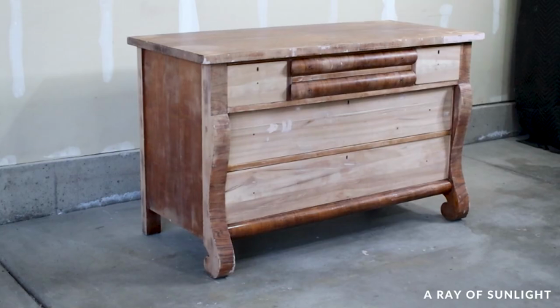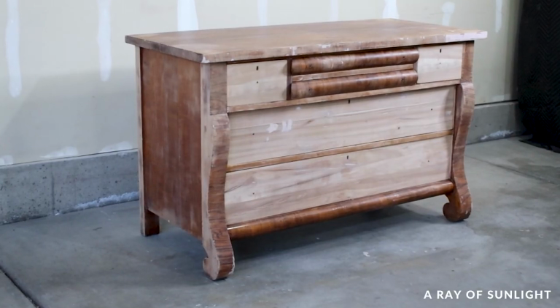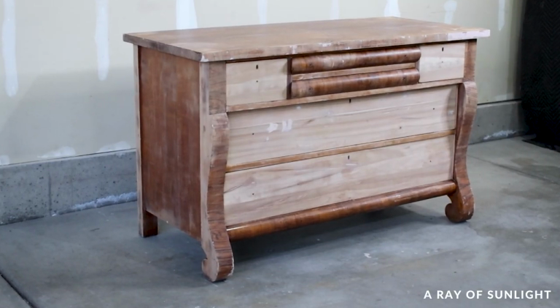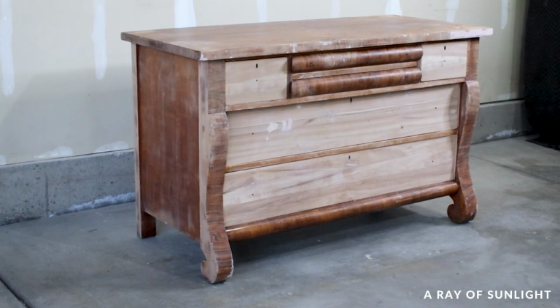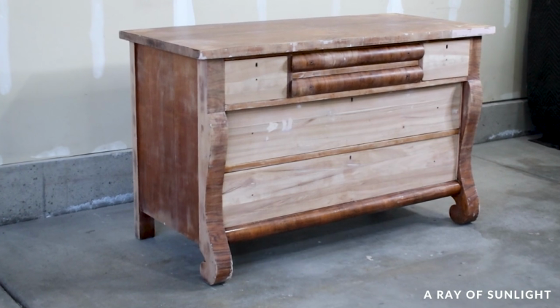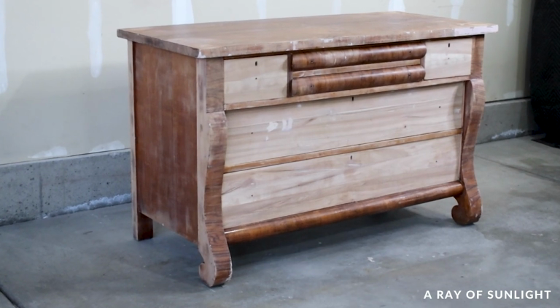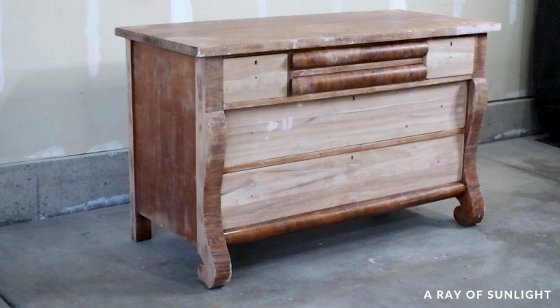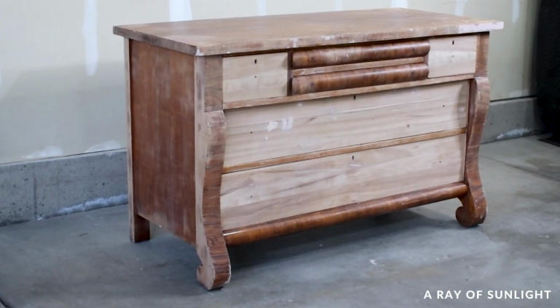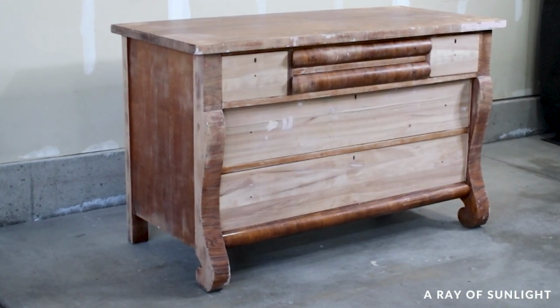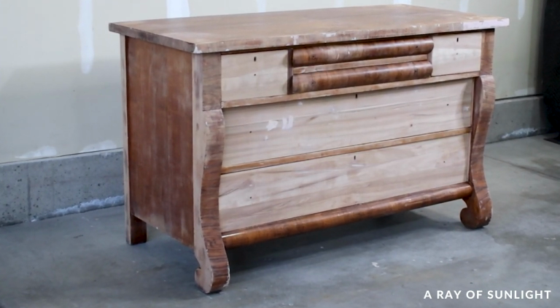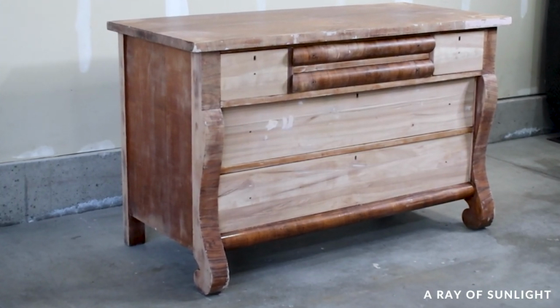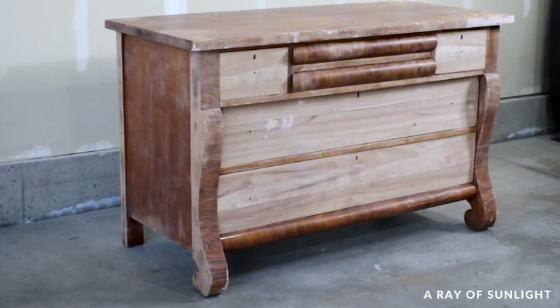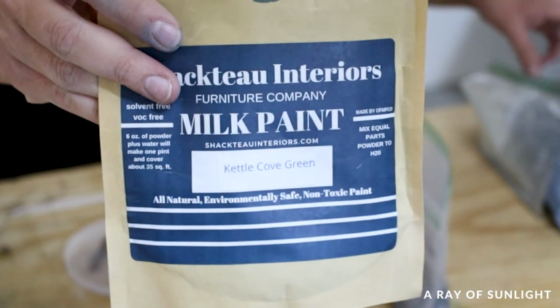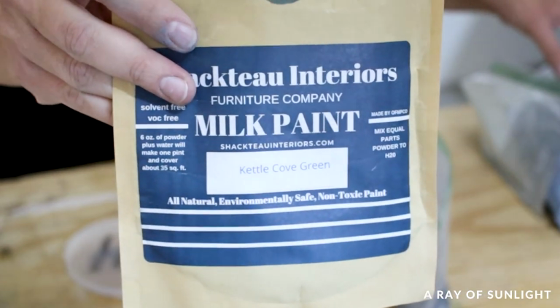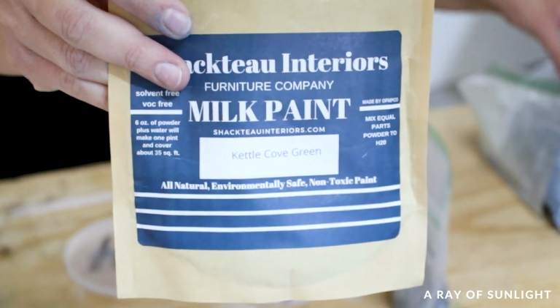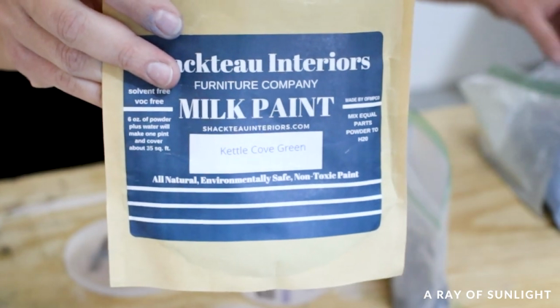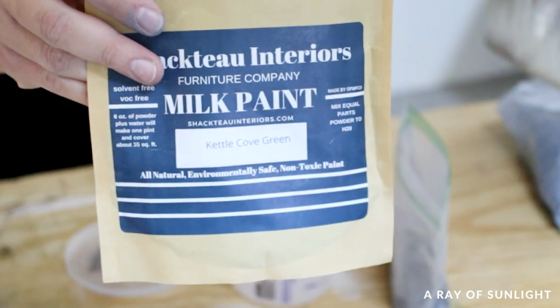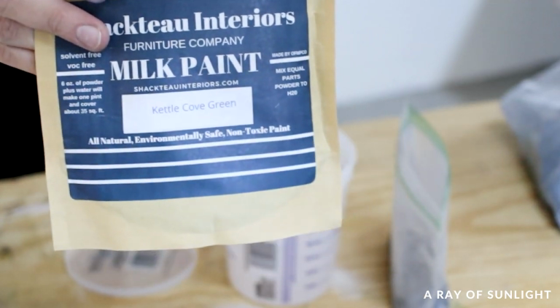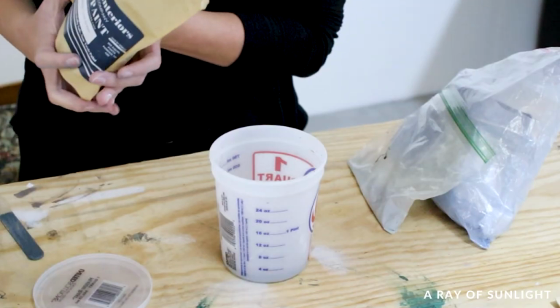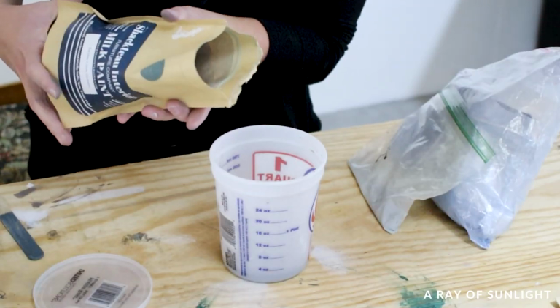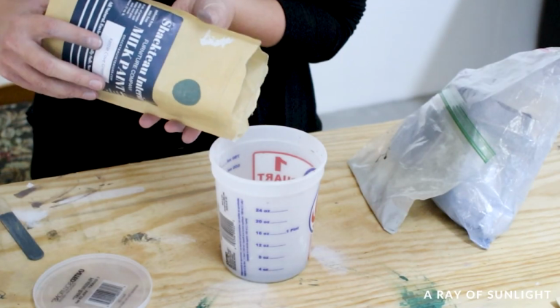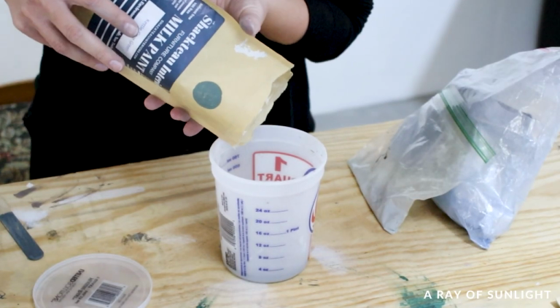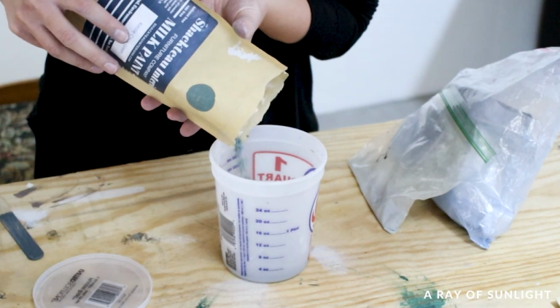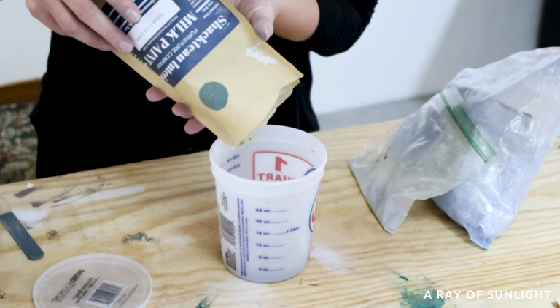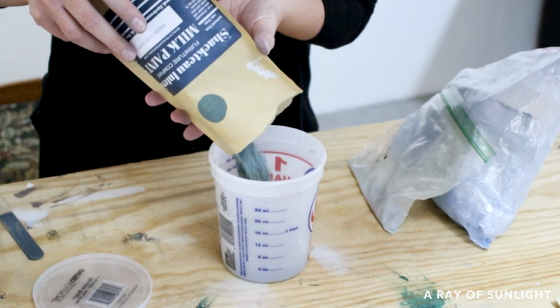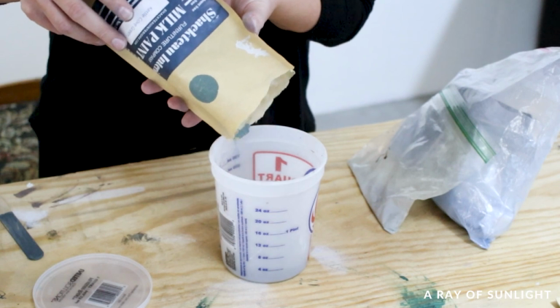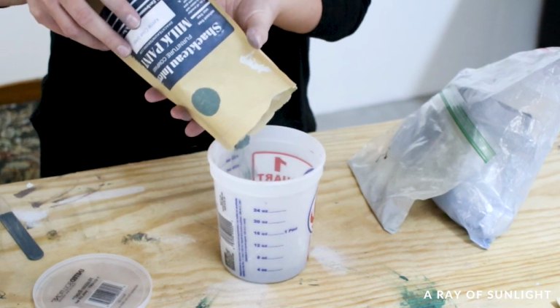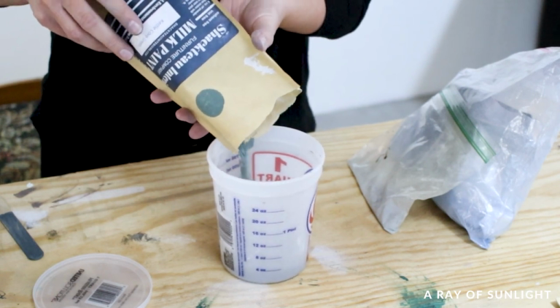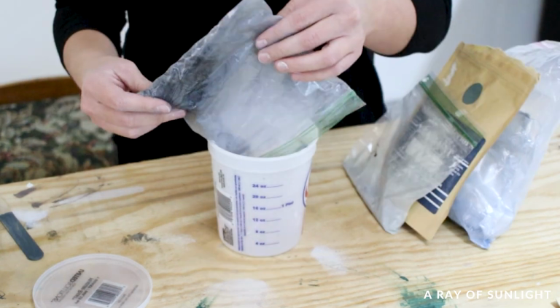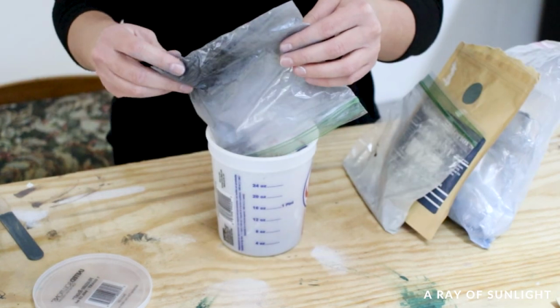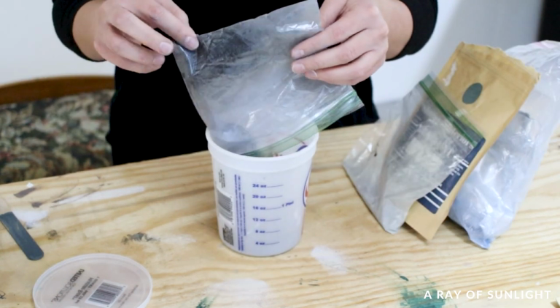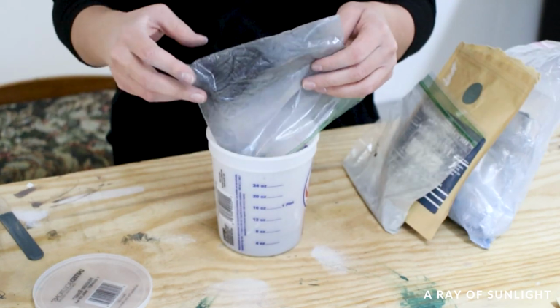With all of that out of the way, here is what it finally looked like when we were ready to paint it. I chose milk paint for this dresser because it creates an old worn look, exactly what this piece is — old and worn out, but in good enough condition to be of use.